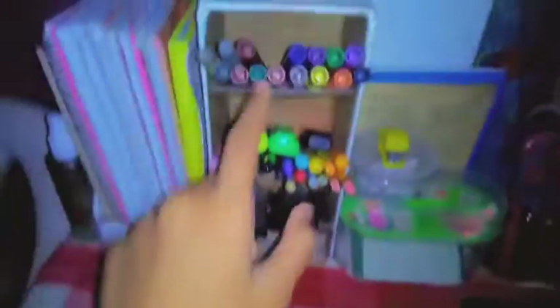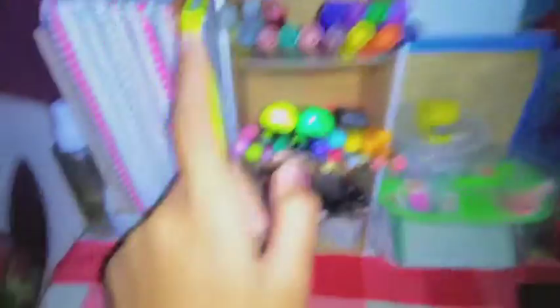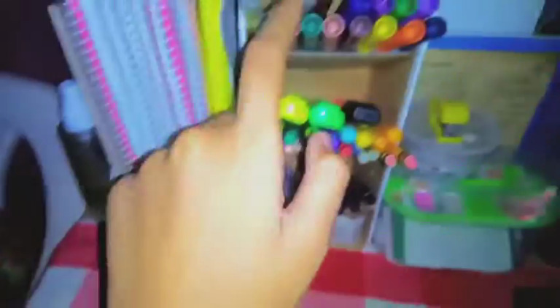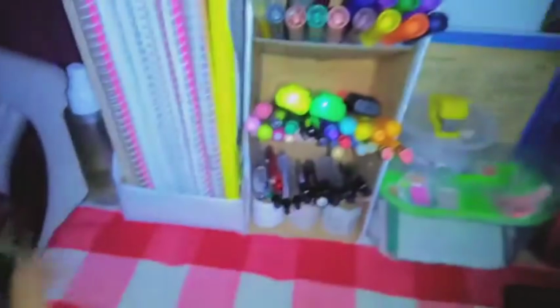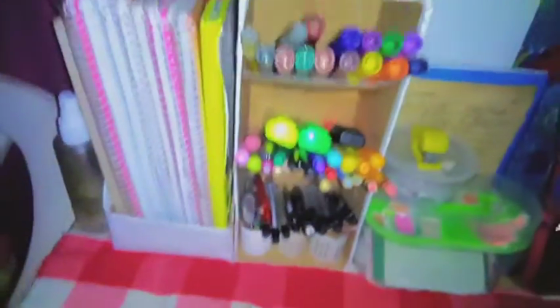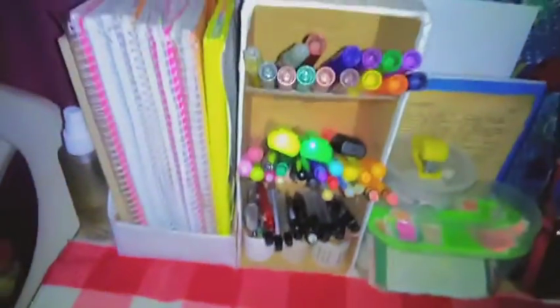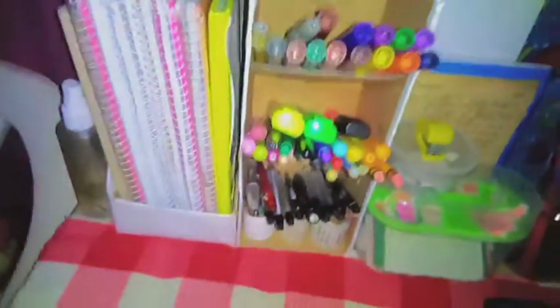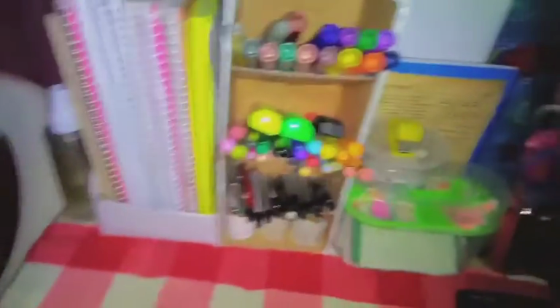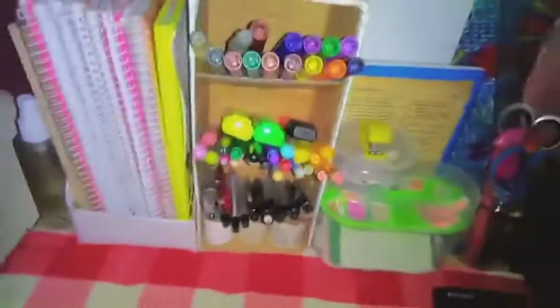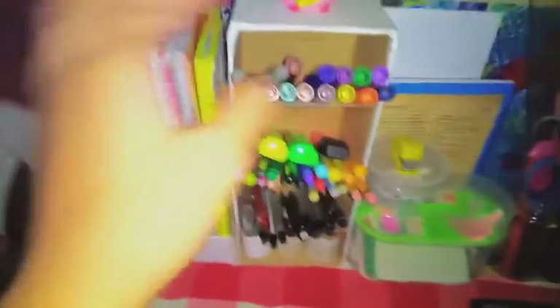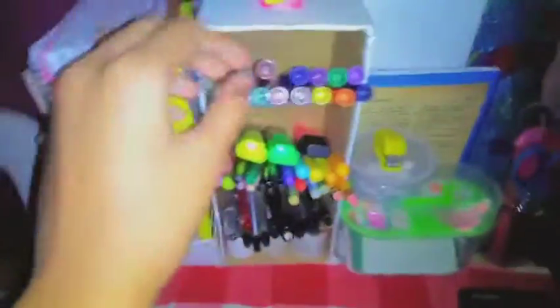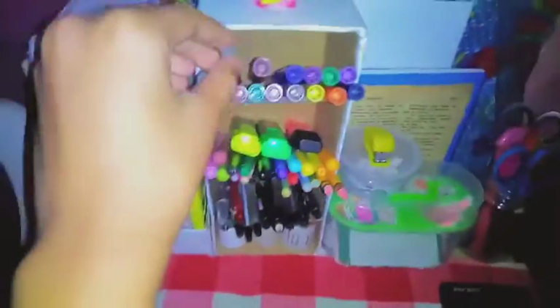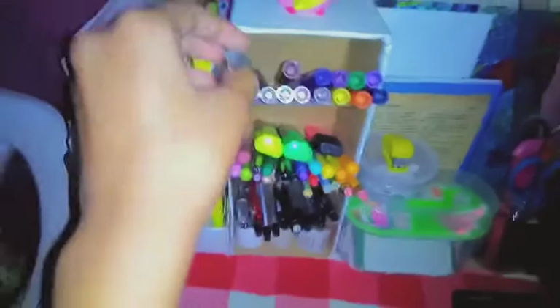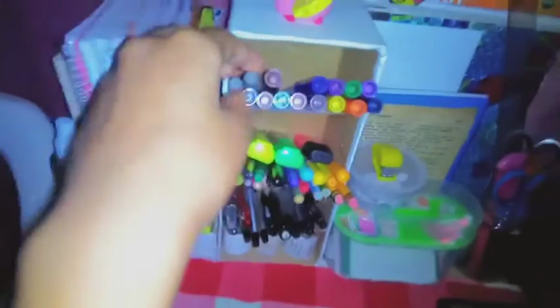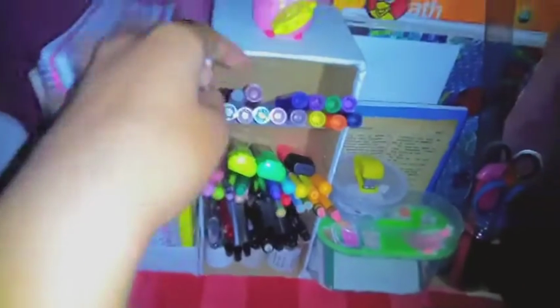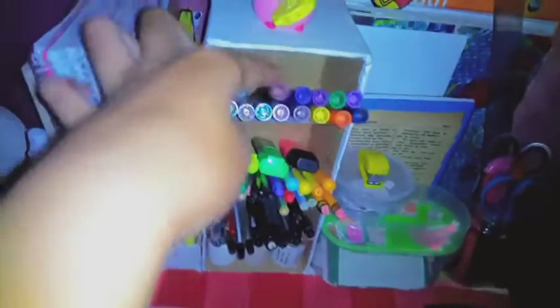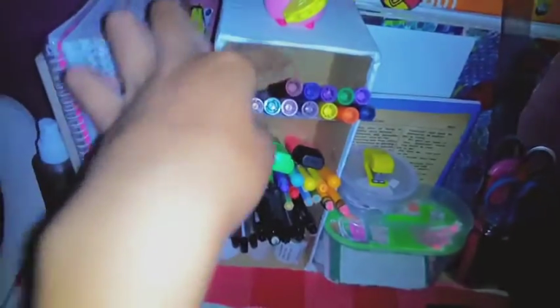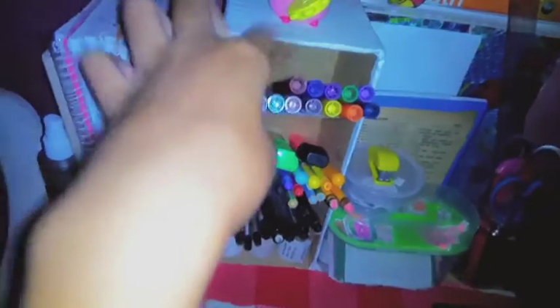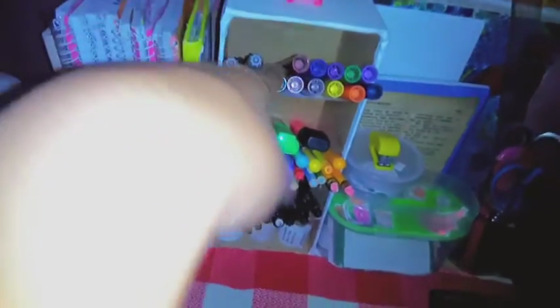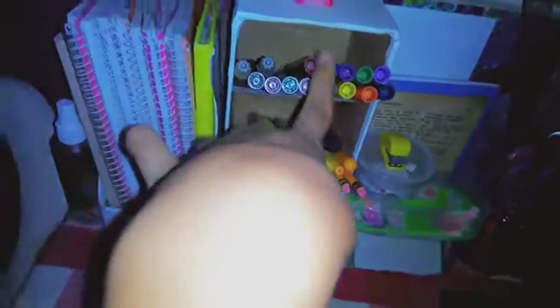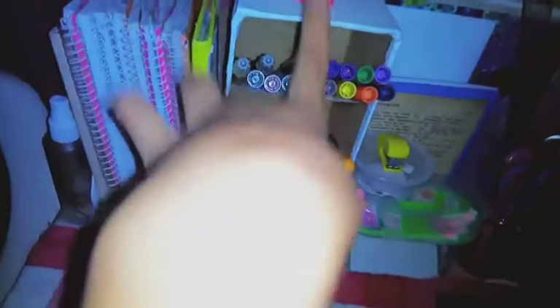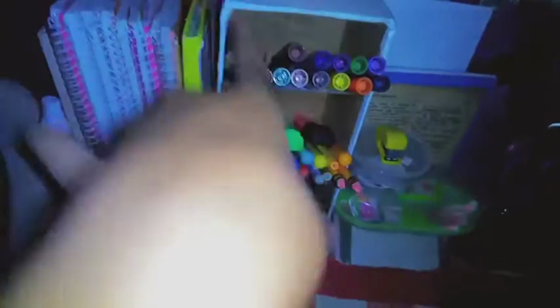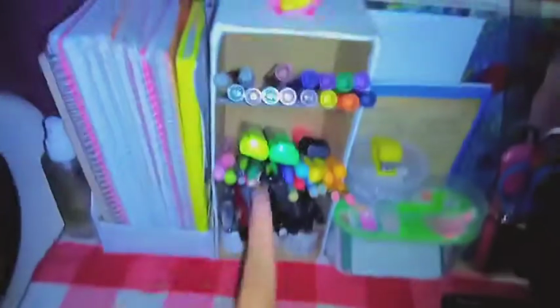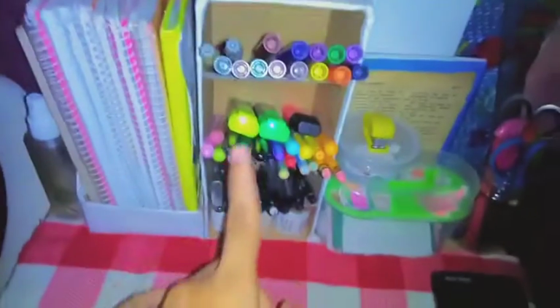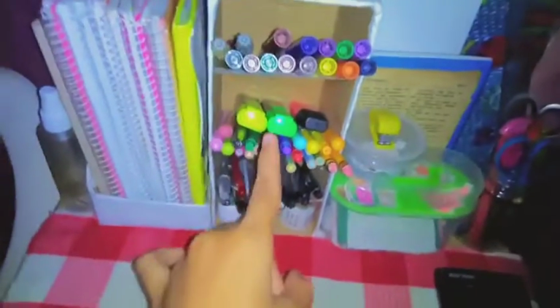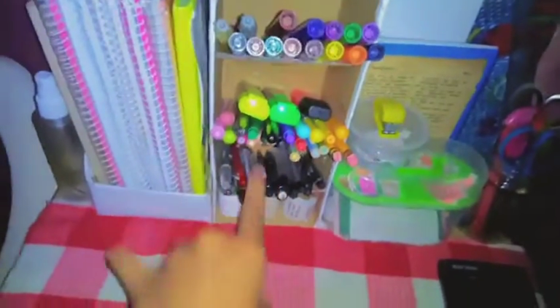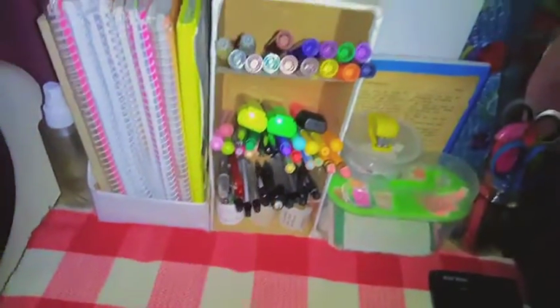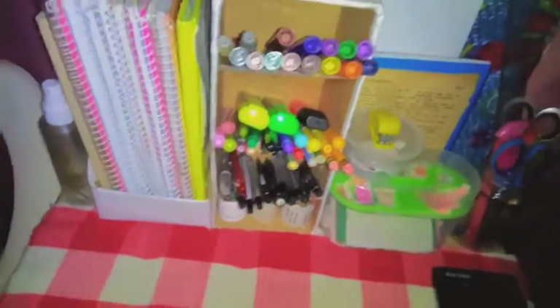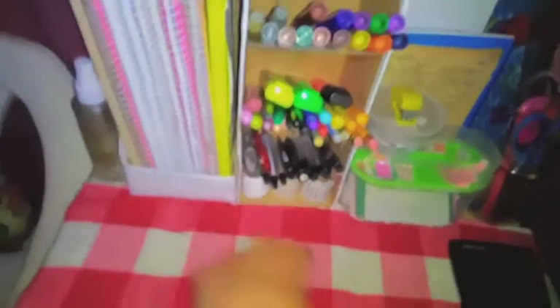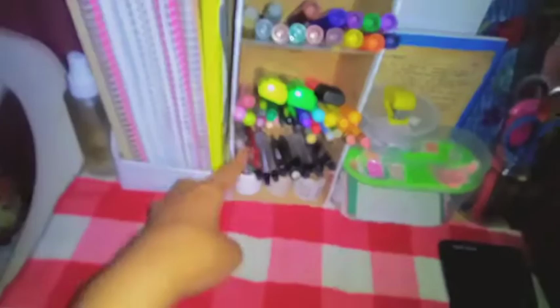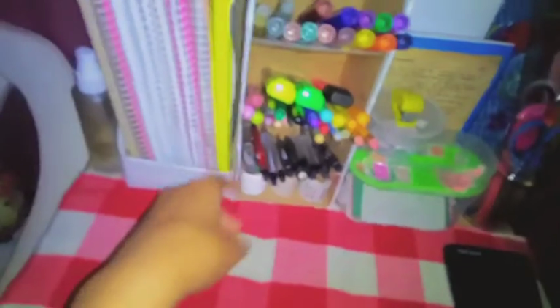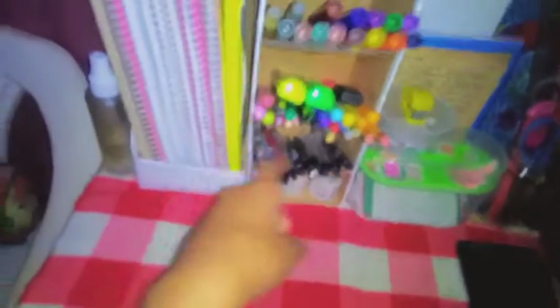Here are my color pens. I only have a few left because I threw out some that had no ink. But now I regret it — I should have just kept them for display.